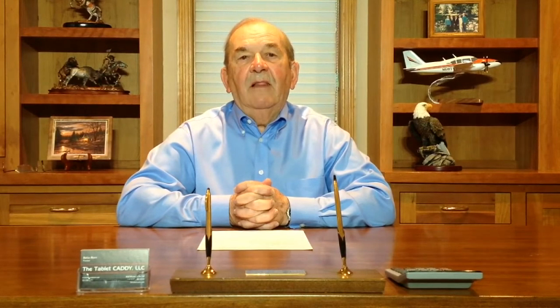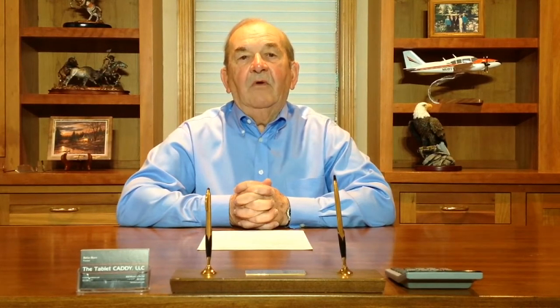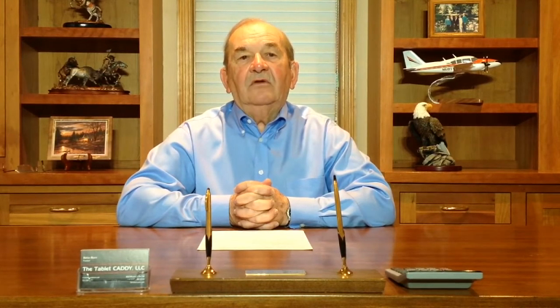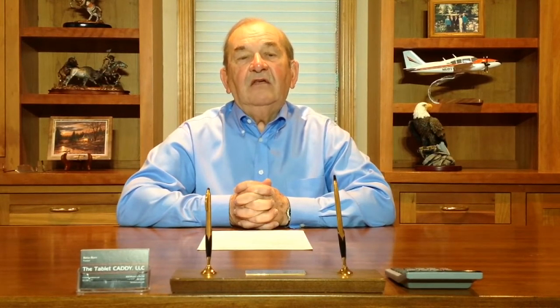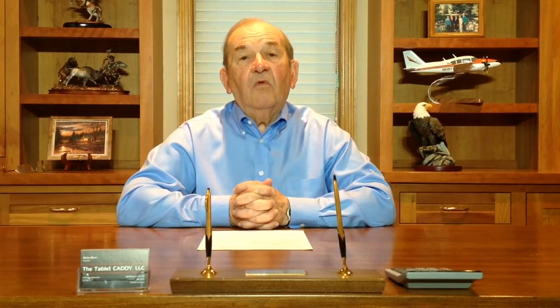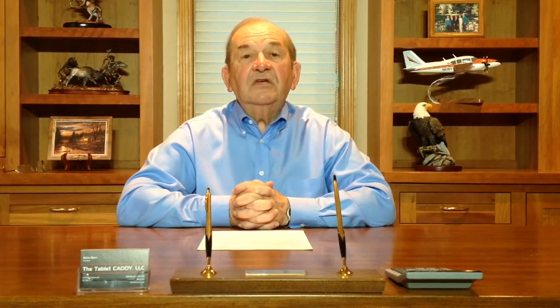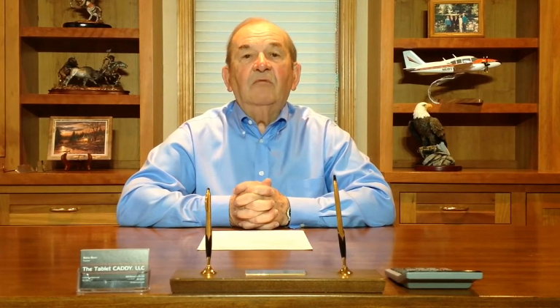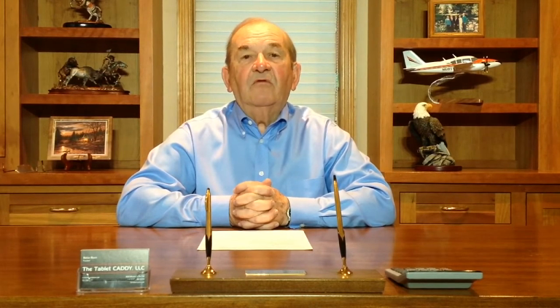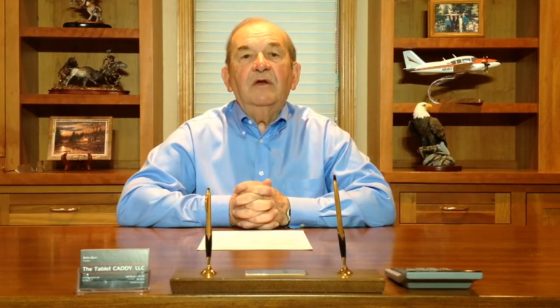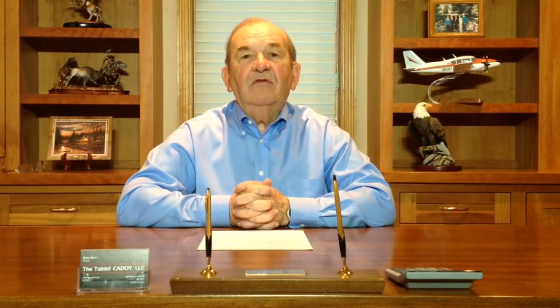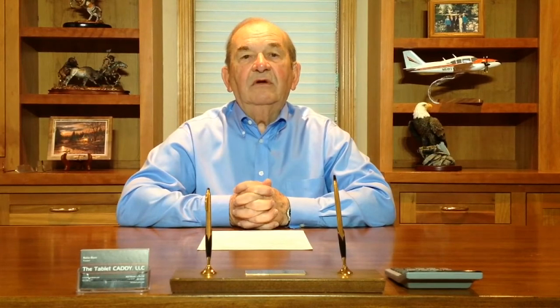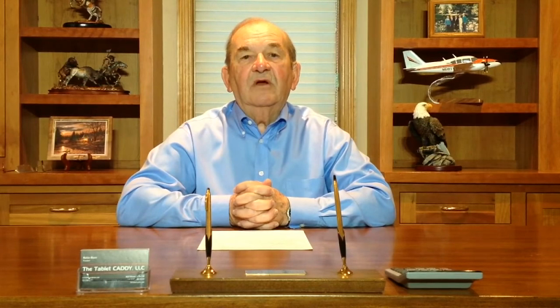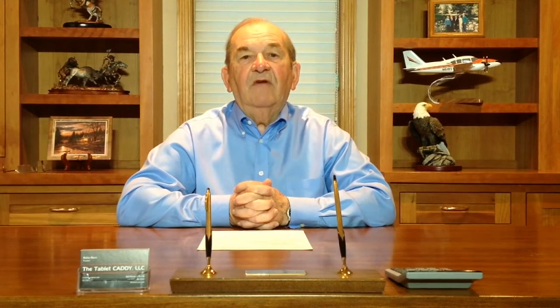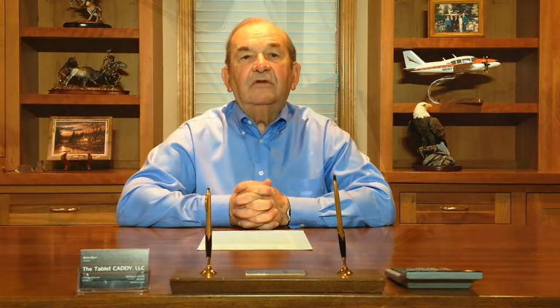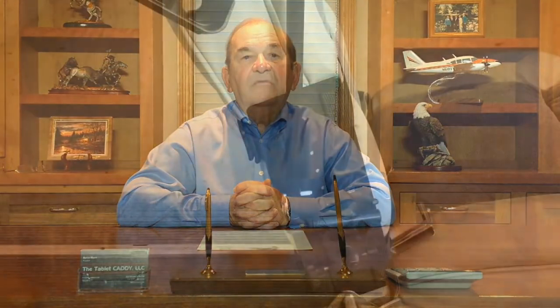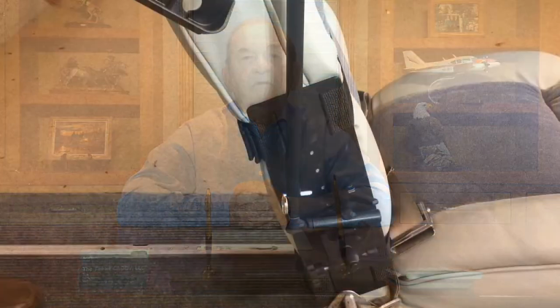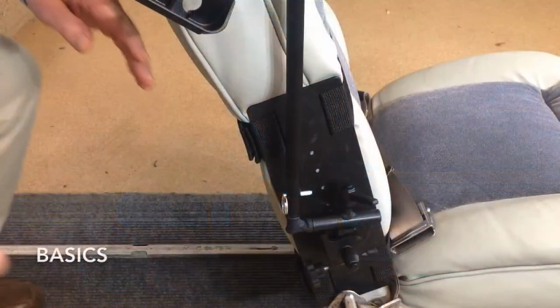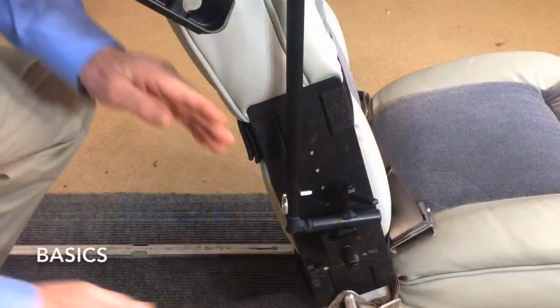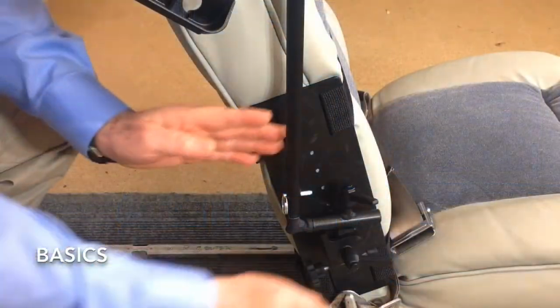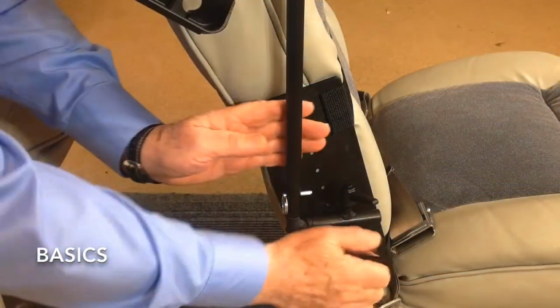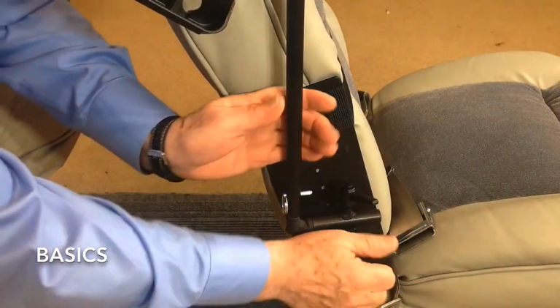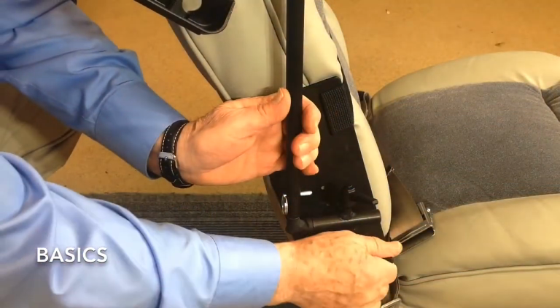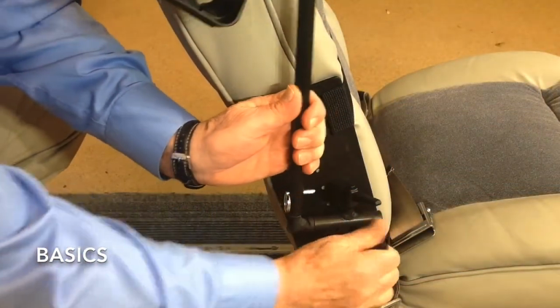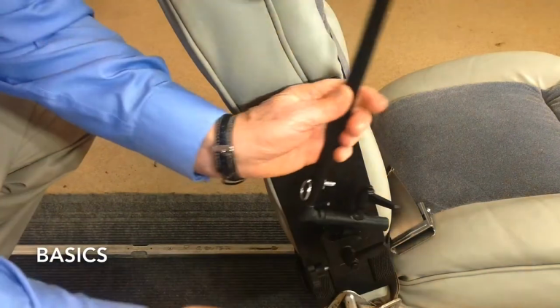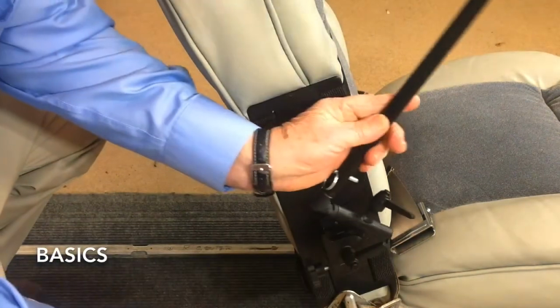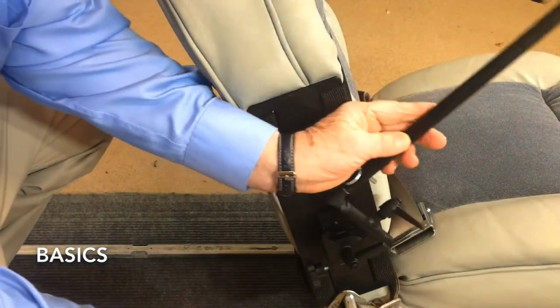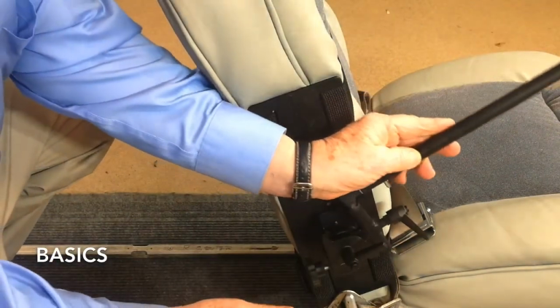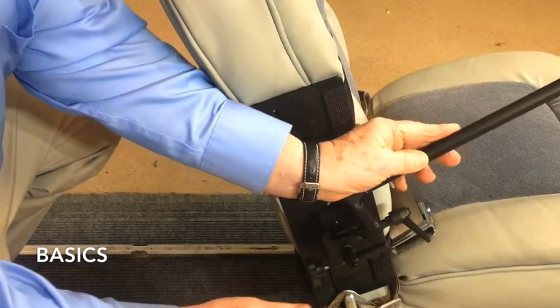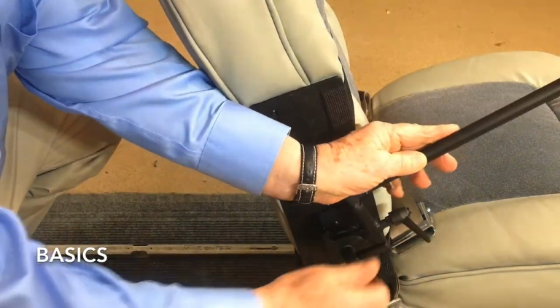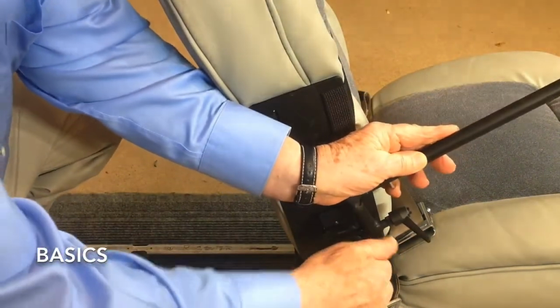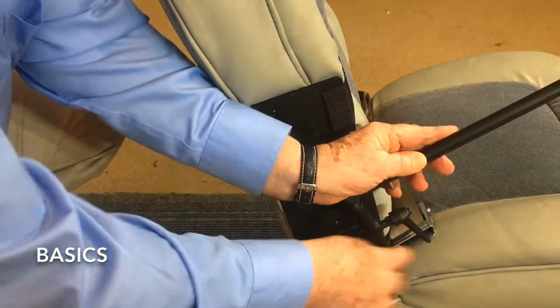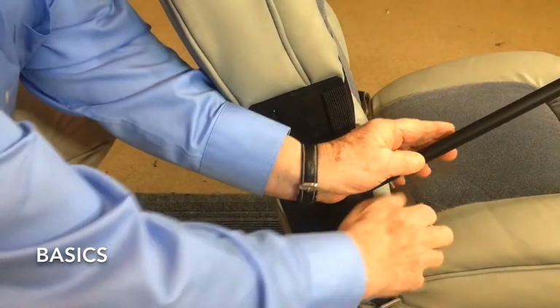We want to thank you for watching, and we look forward to having you as one of our valued customers. The Tablet Caddy is simple to install — just strap it to either the right or left side of your seat.